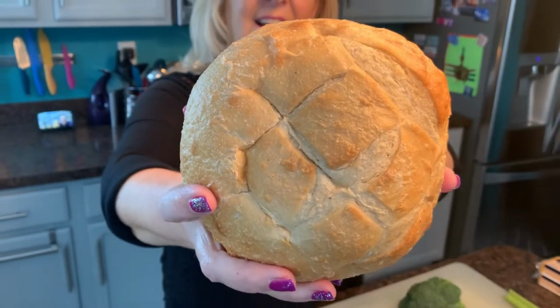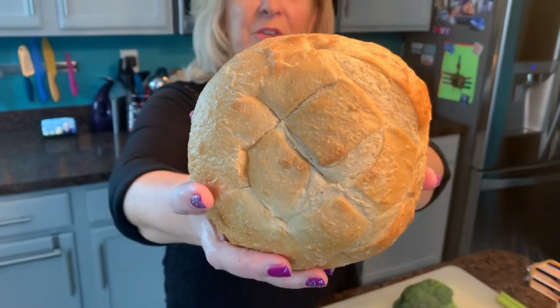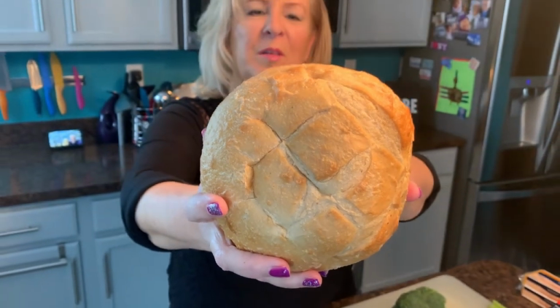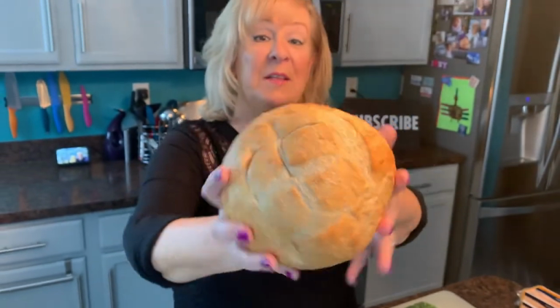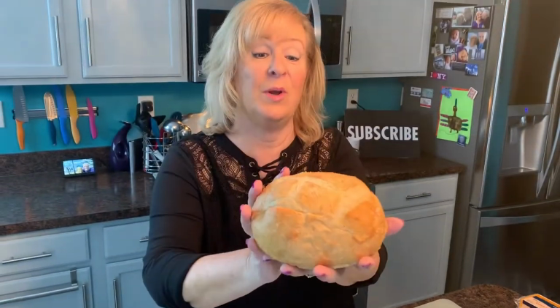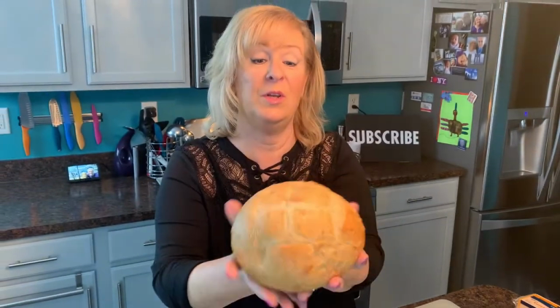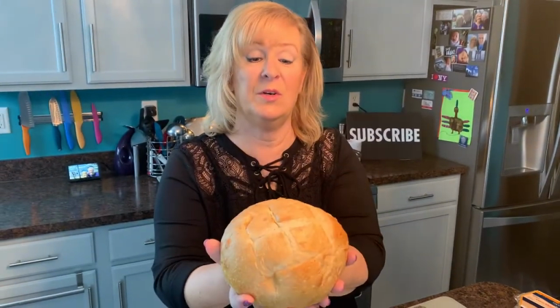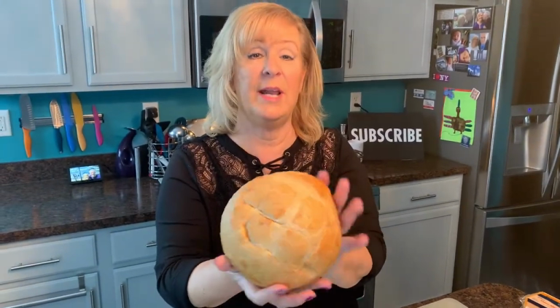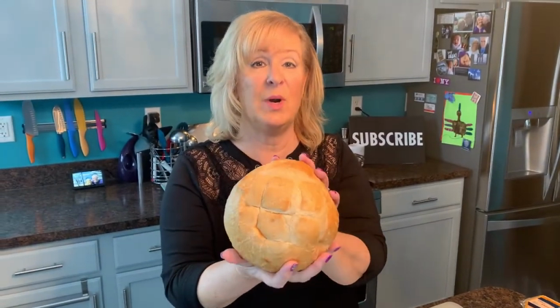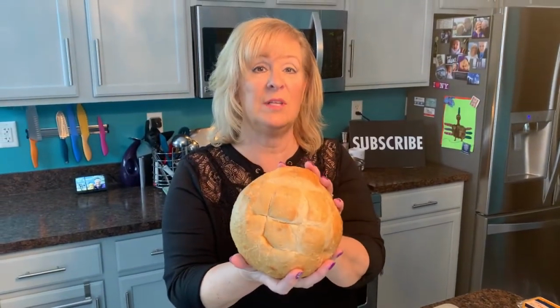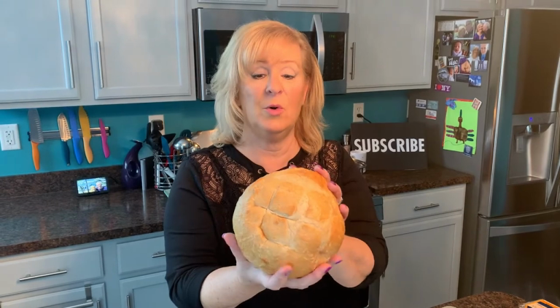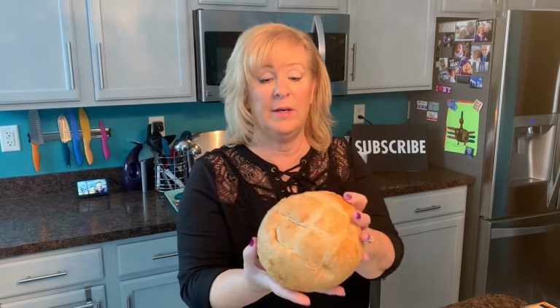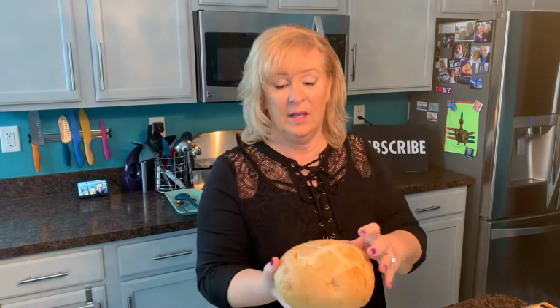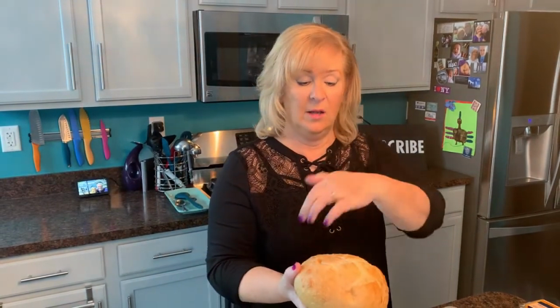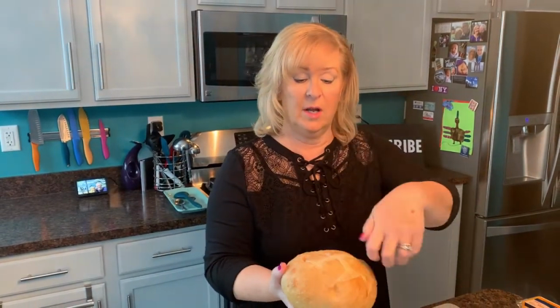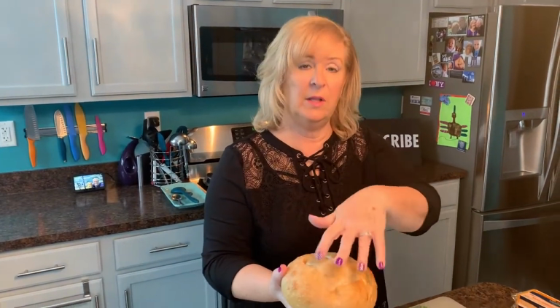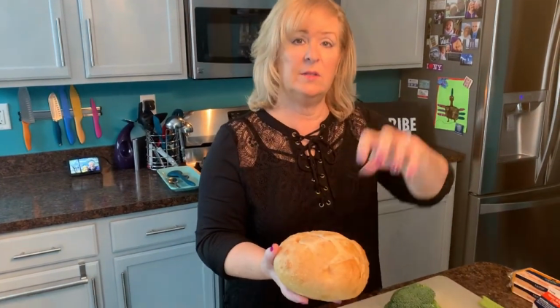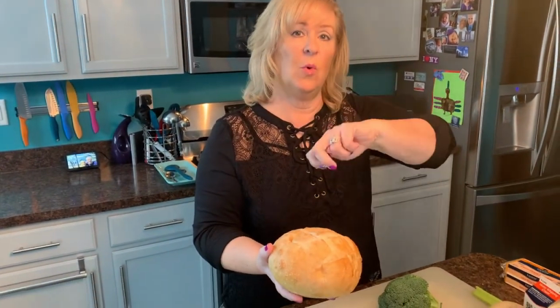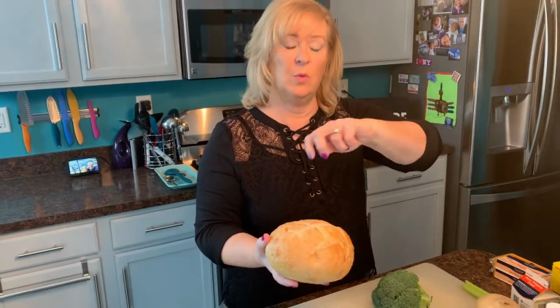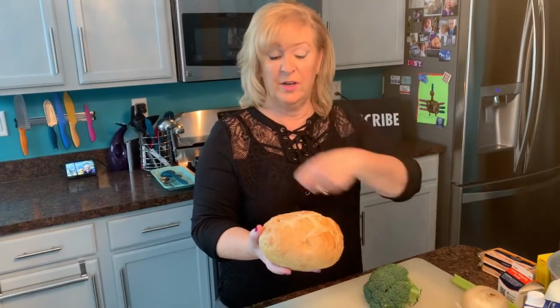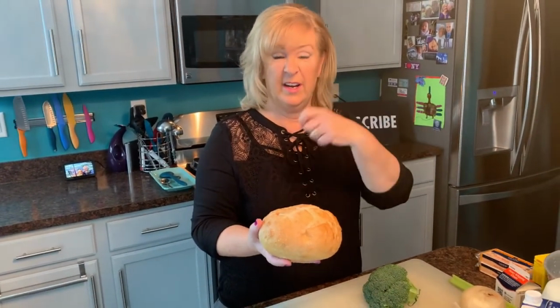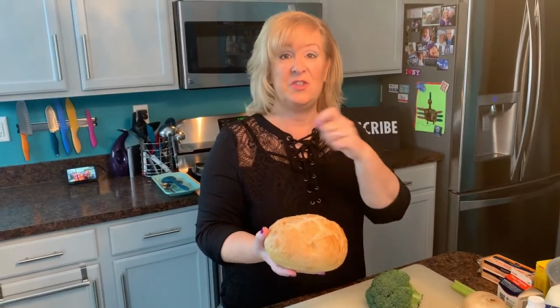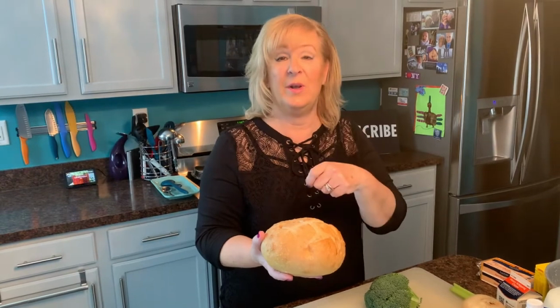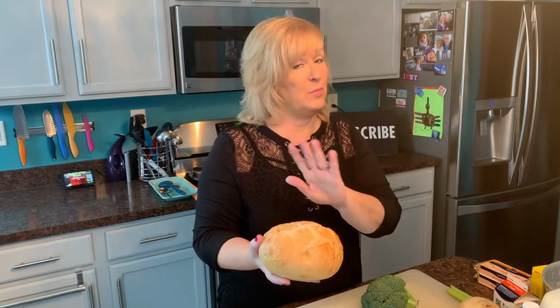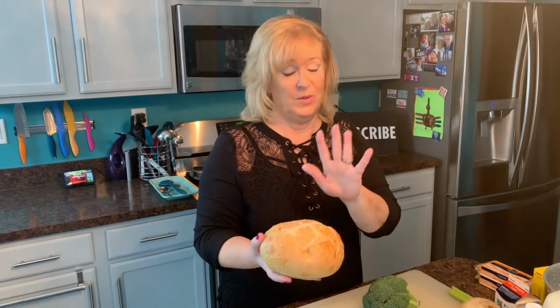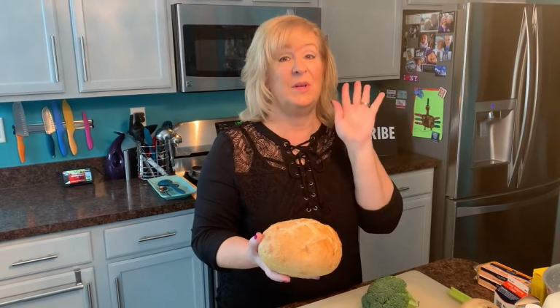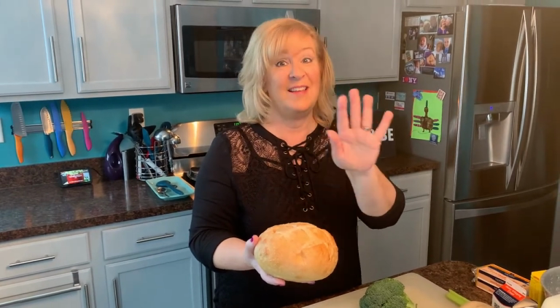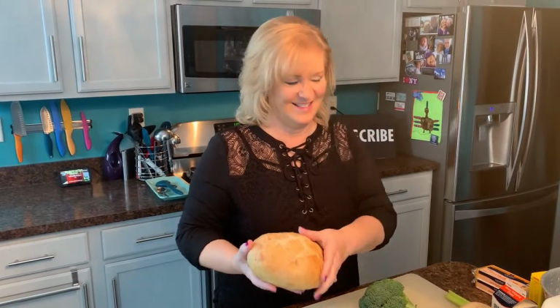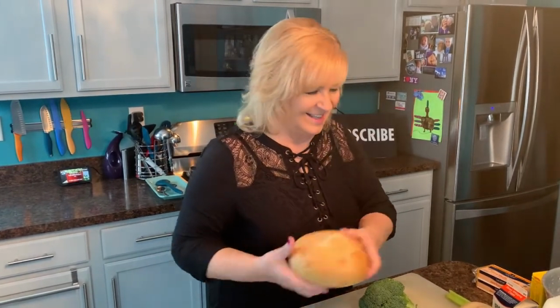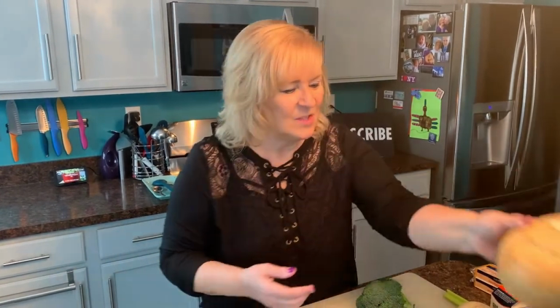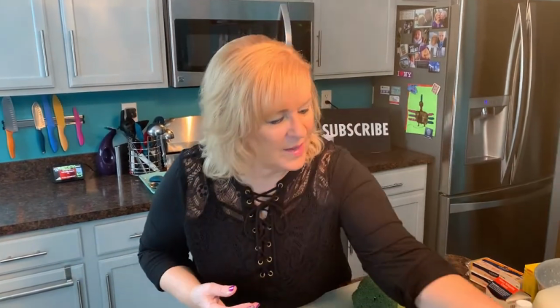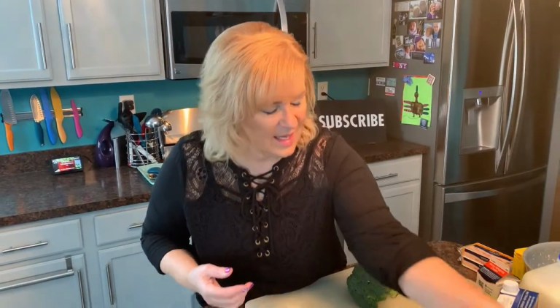I wanted to show you the fancy bread we're going to use here. It's a nice round sourdough bread. I'll cut out the middle of this and we'll pour the soup right in here, and Ed and I can share it right out of this bread bowl. It's going to be fantastic. So let me put that aside.